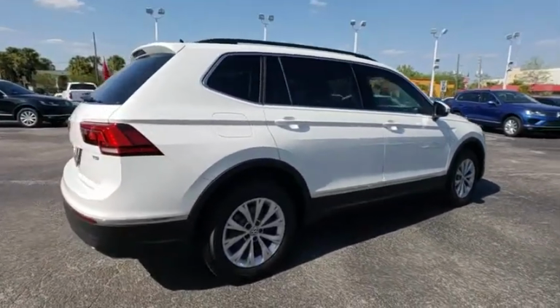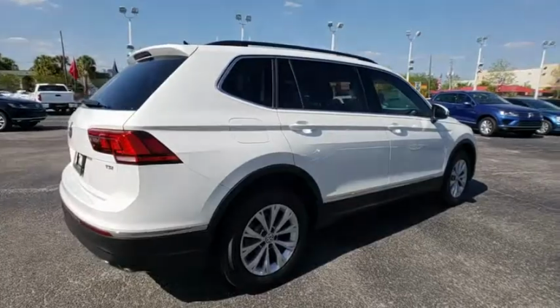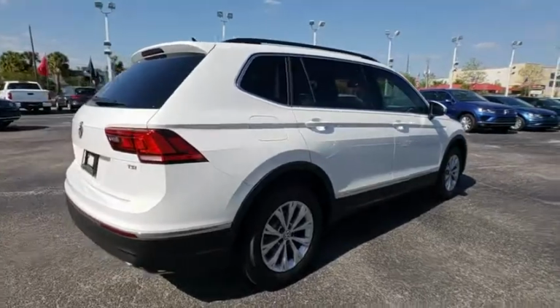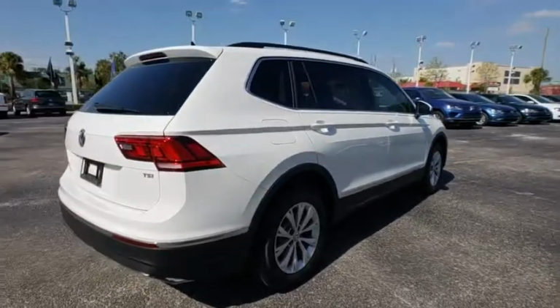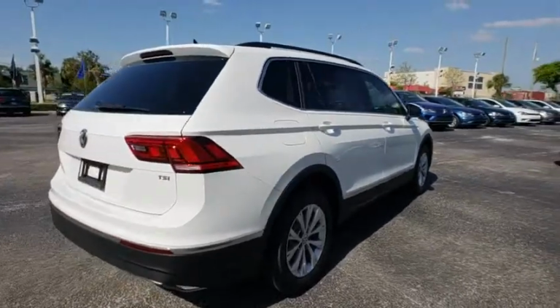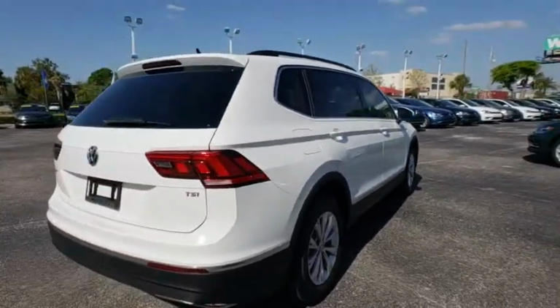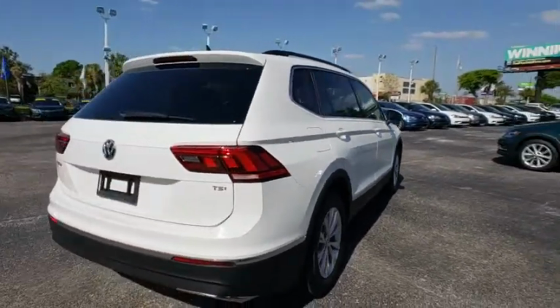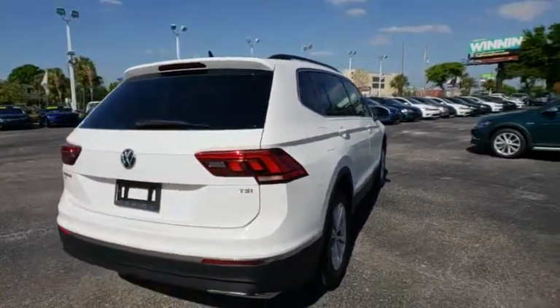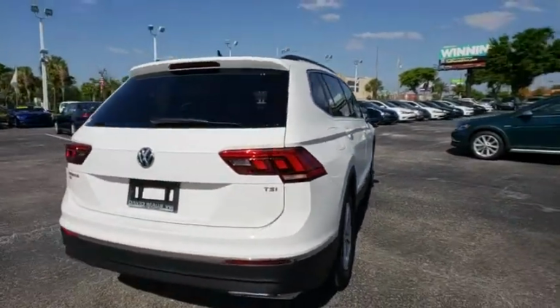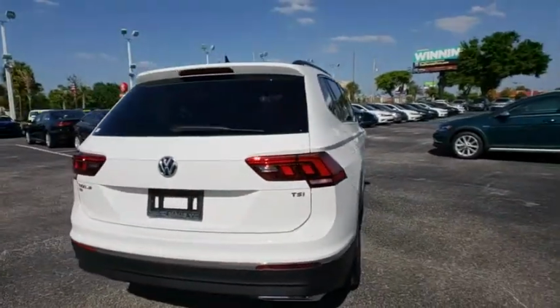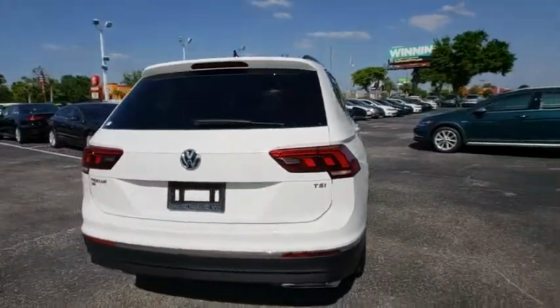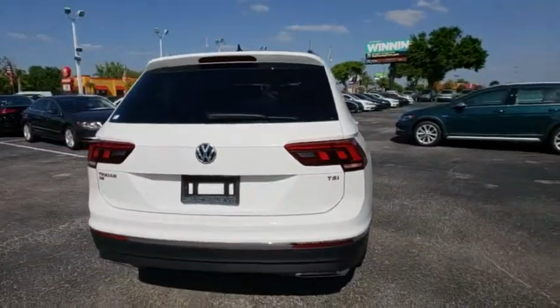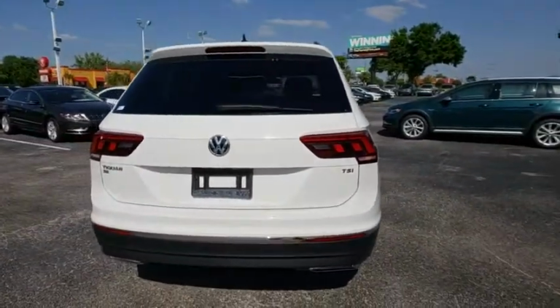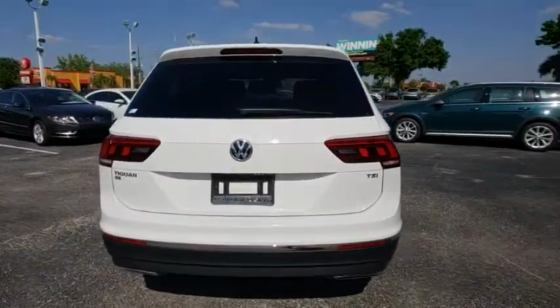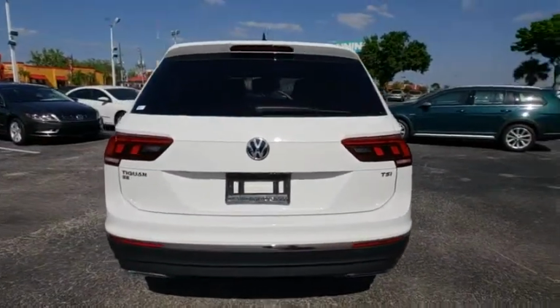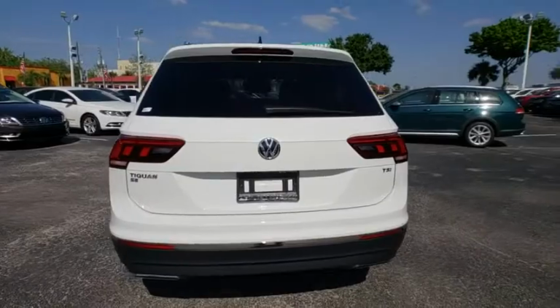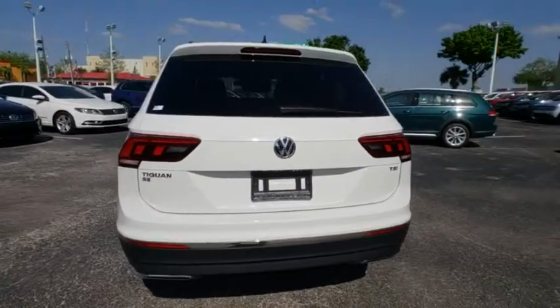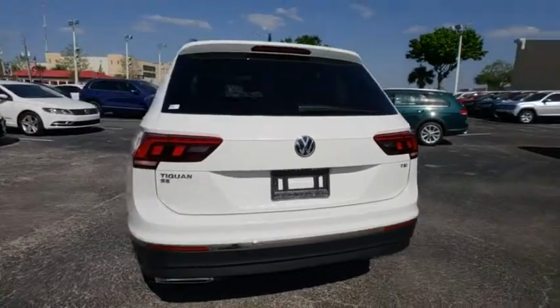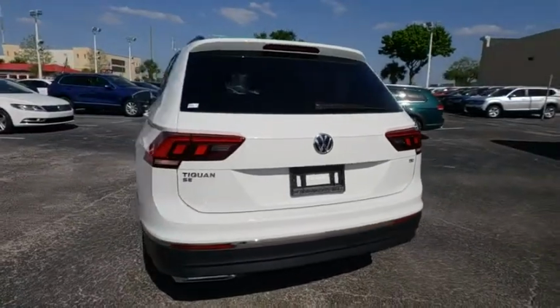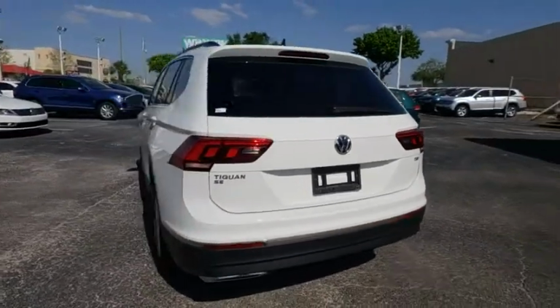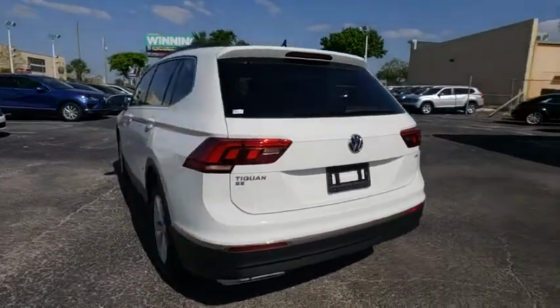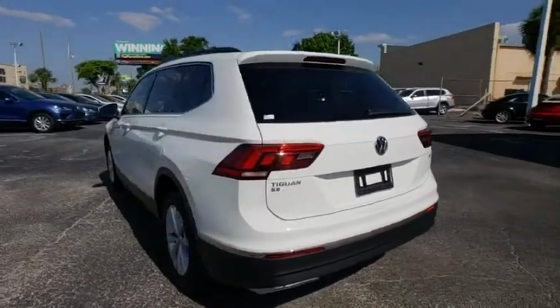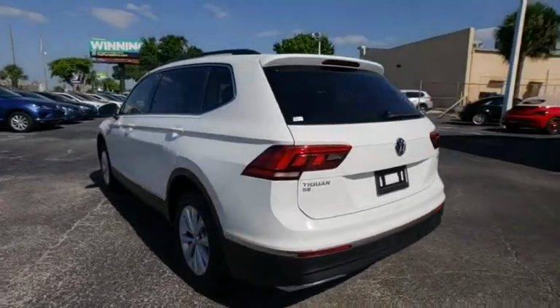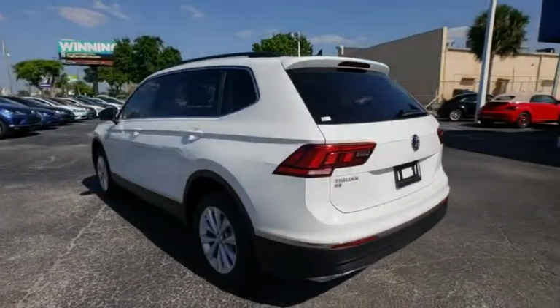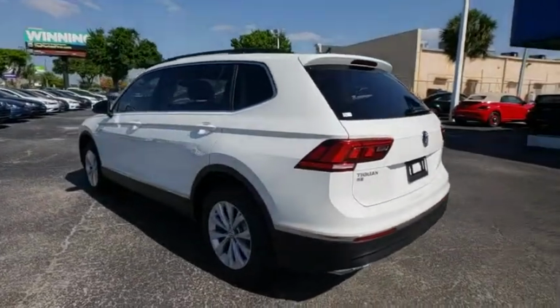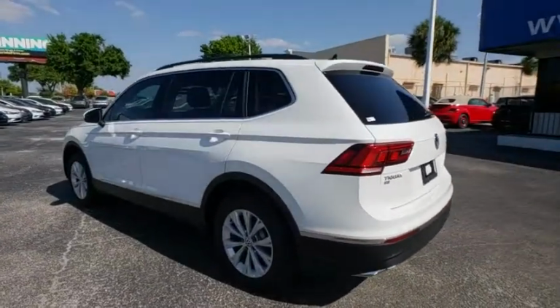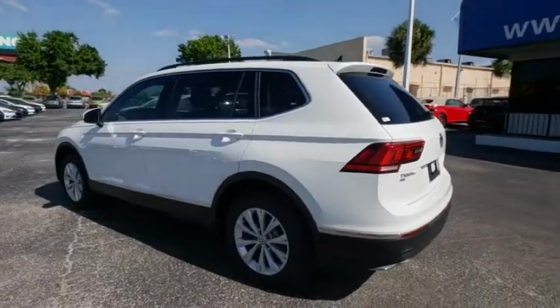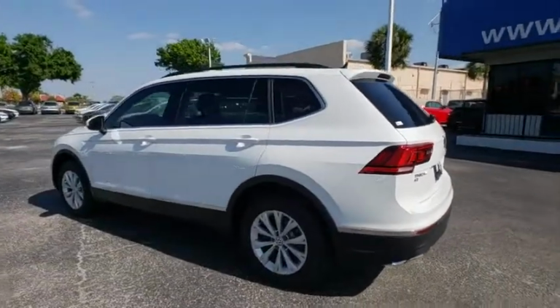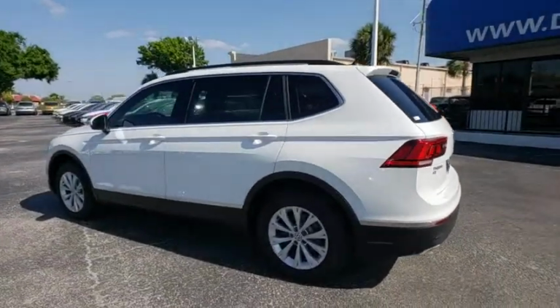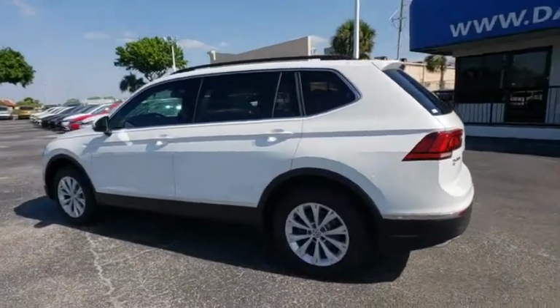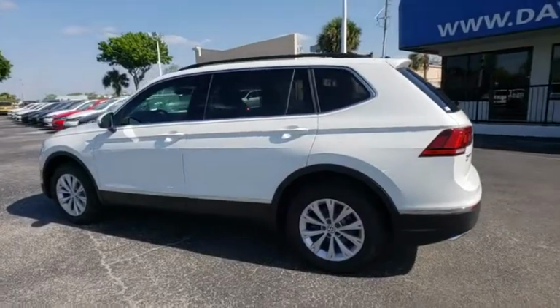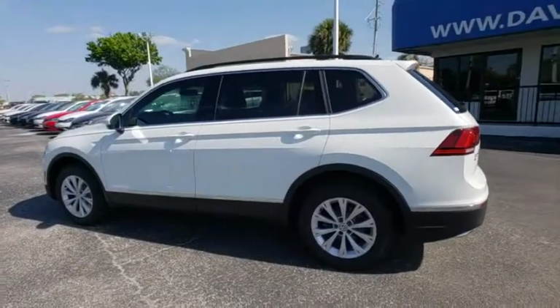Stability control. Traction control. Anti-lock braking system. Steering wheel audio controls. Keyless entry. Backup camera. Leather wrapped steering wheel. Bluetooth. Adjustable steering wheel.